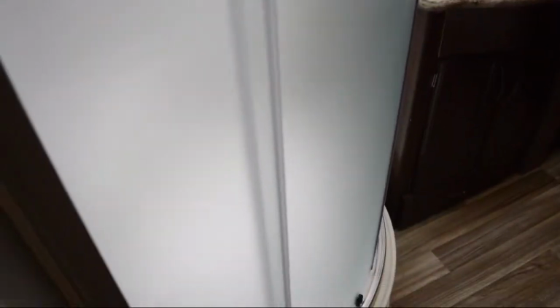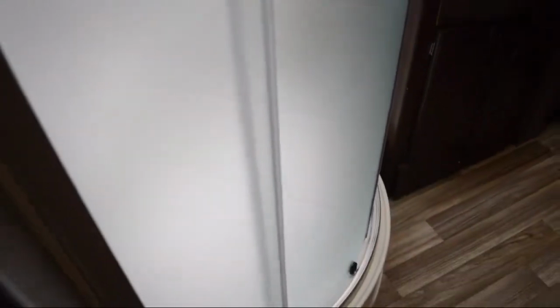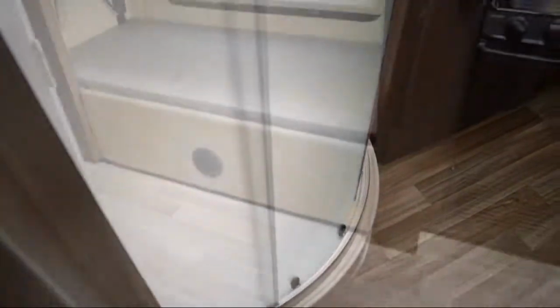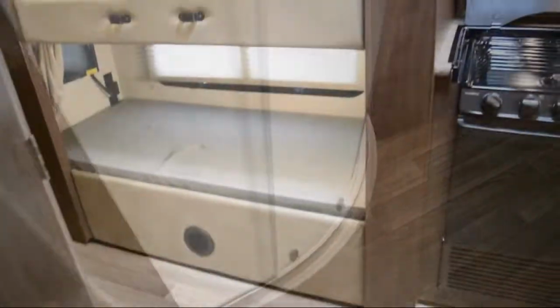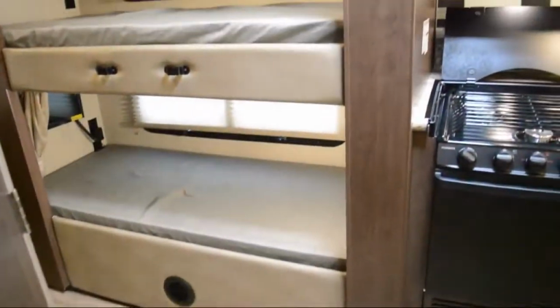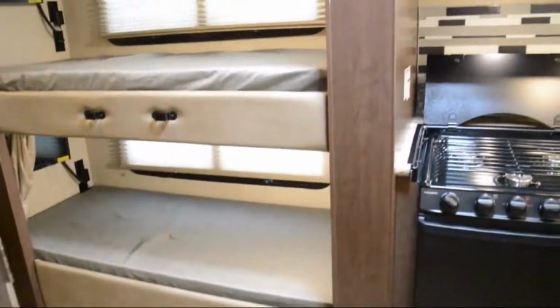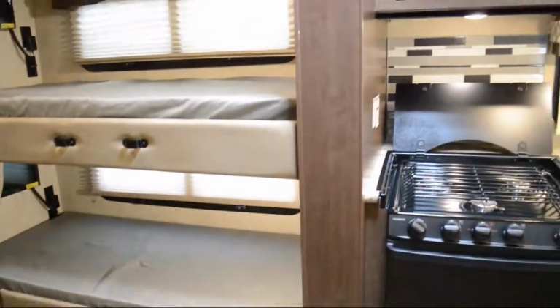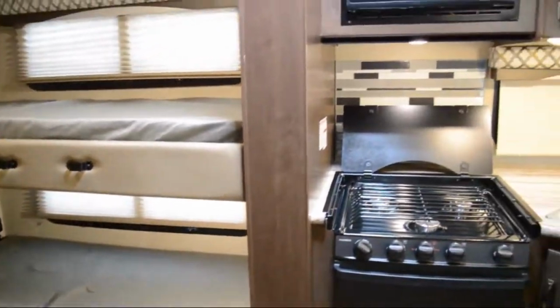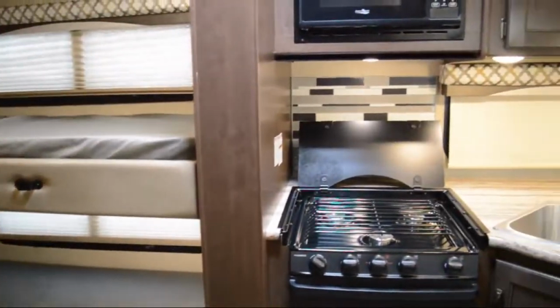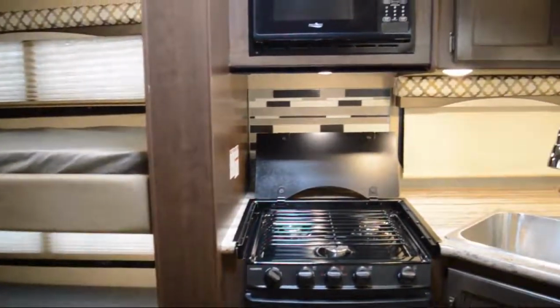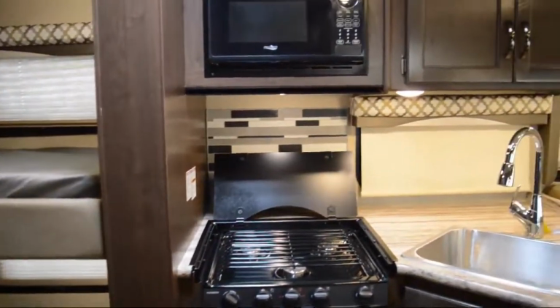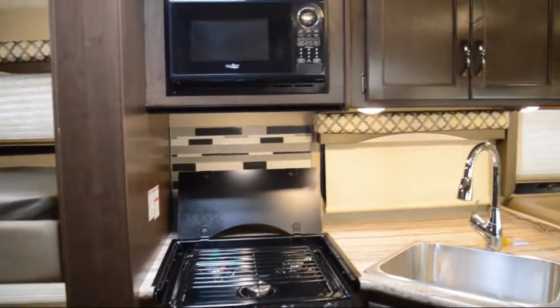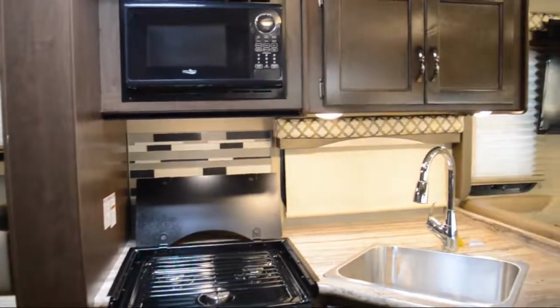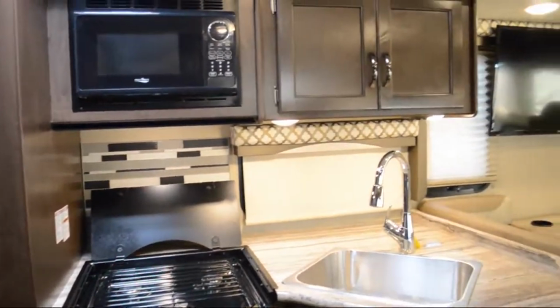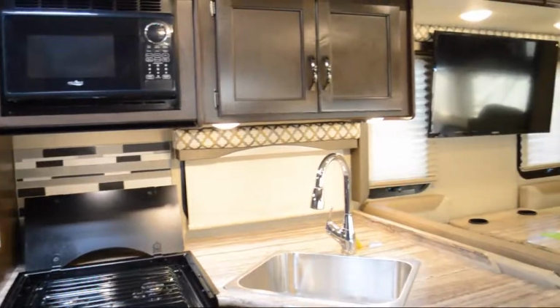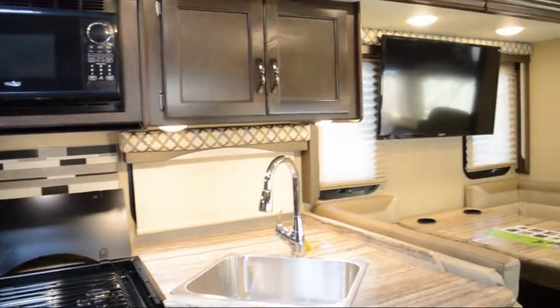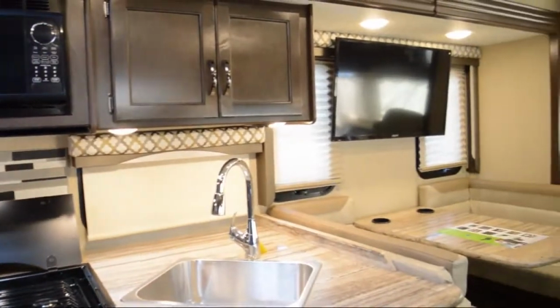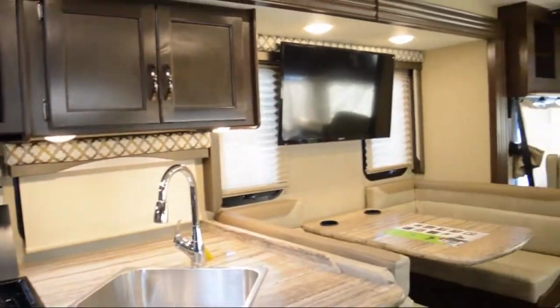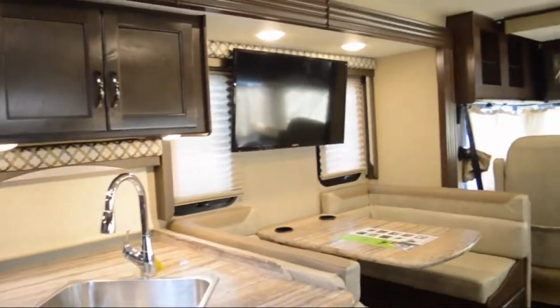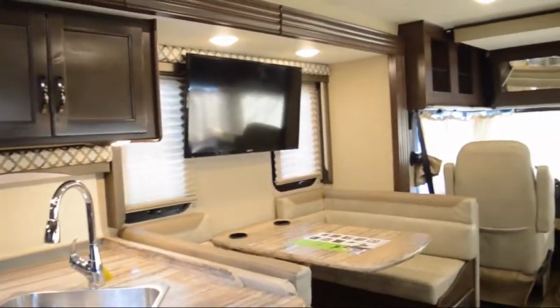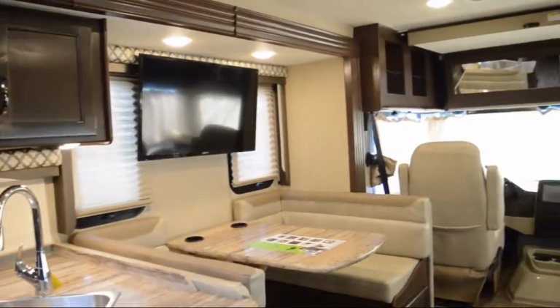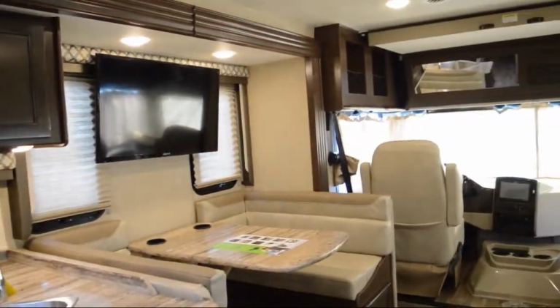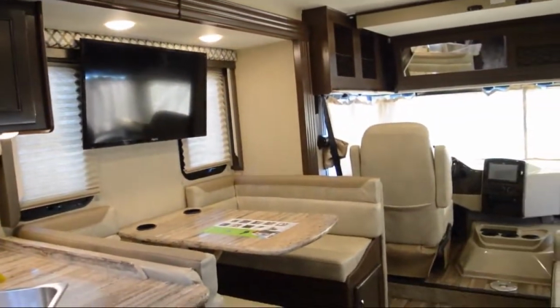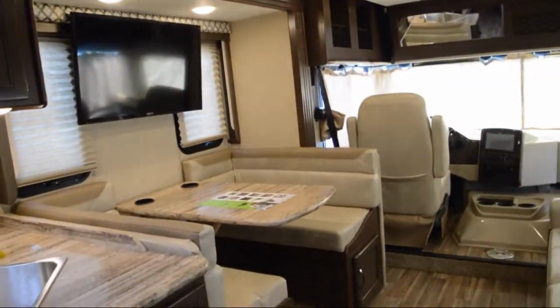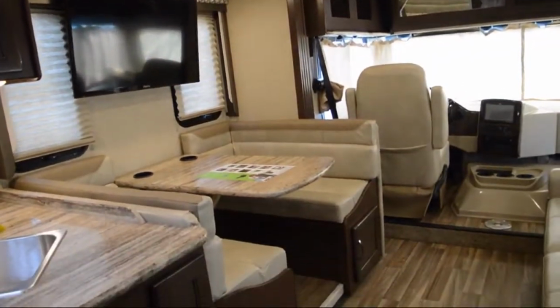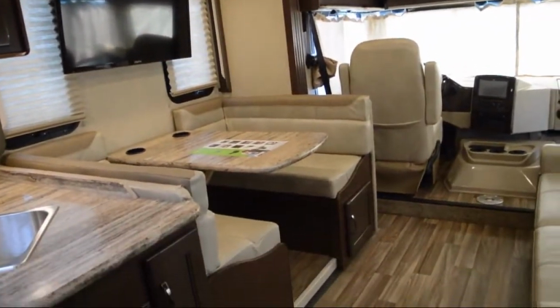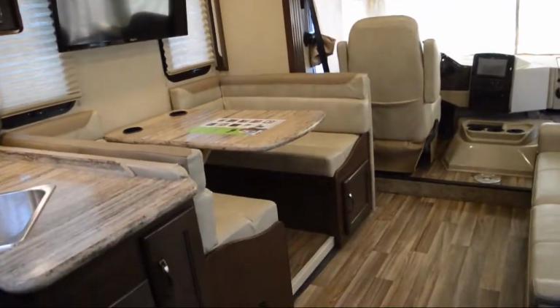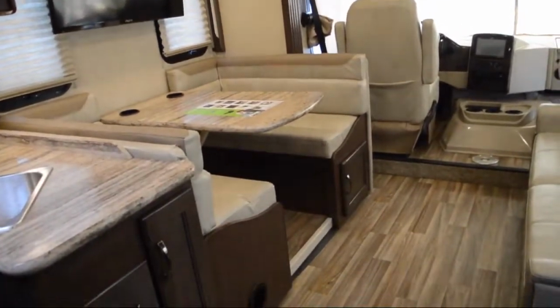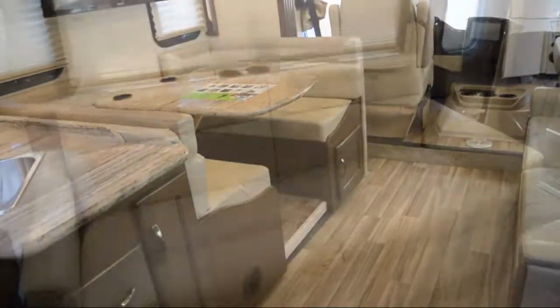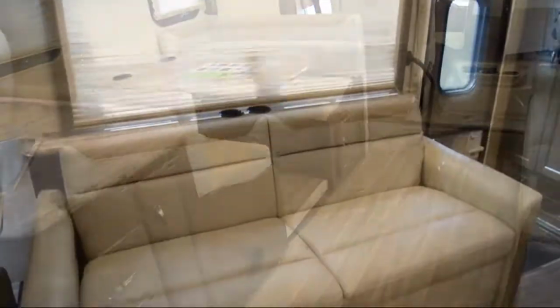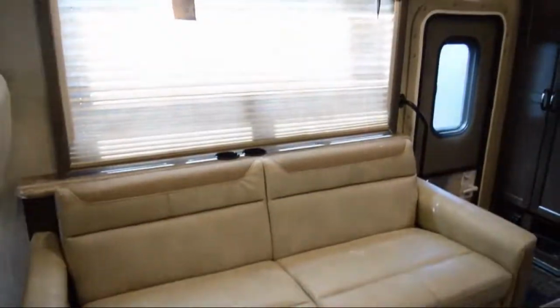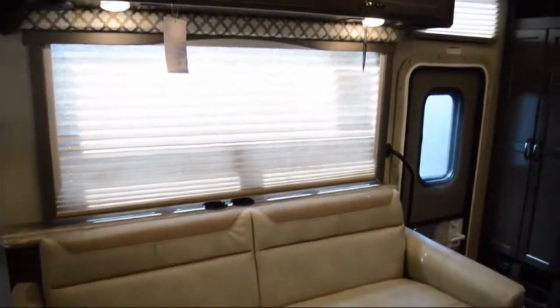The bottom line is that folks have many places to purchase and service an RV, but we offer the best prices, the best service, and the best inventory. Thousands and thousands of happy campers can't be wrong.